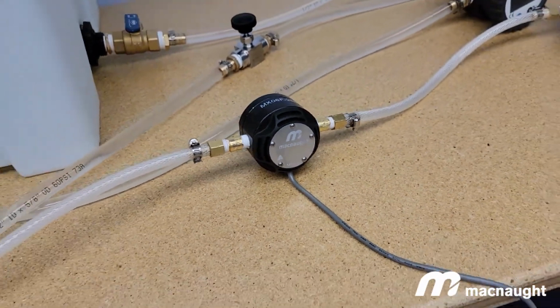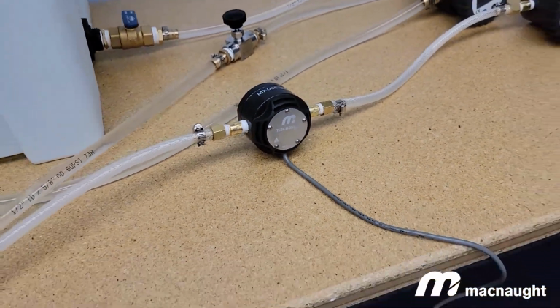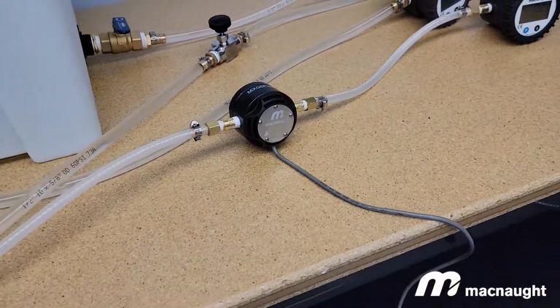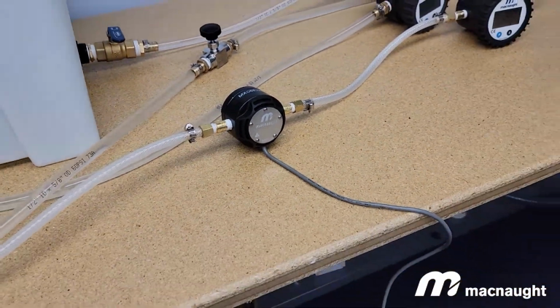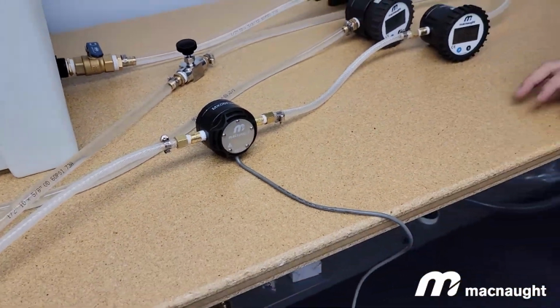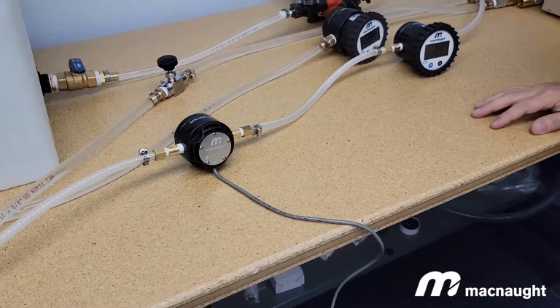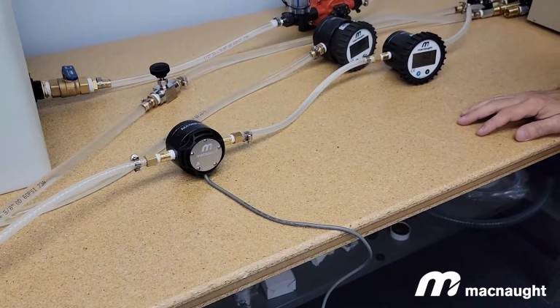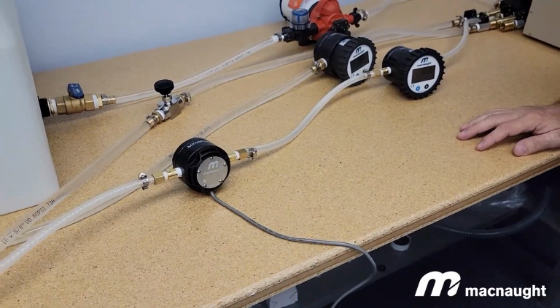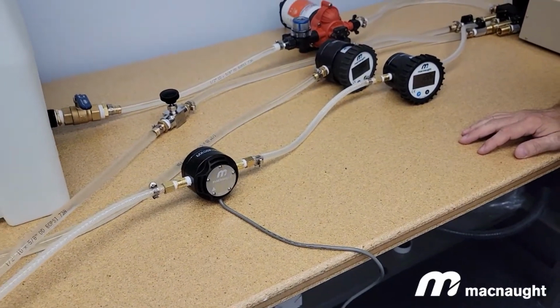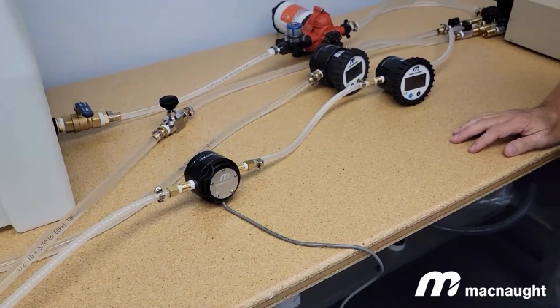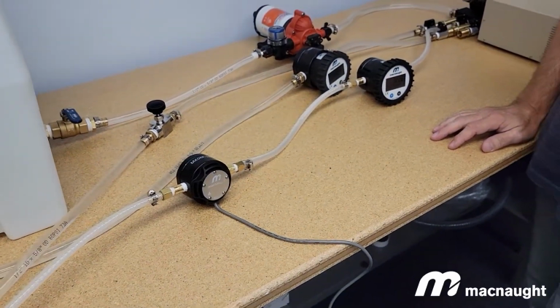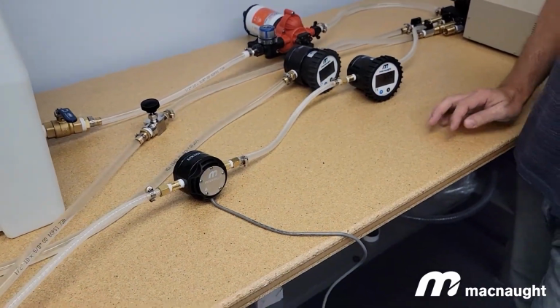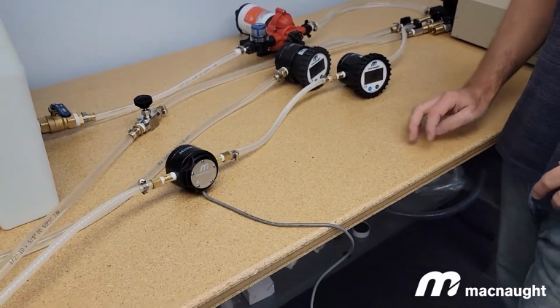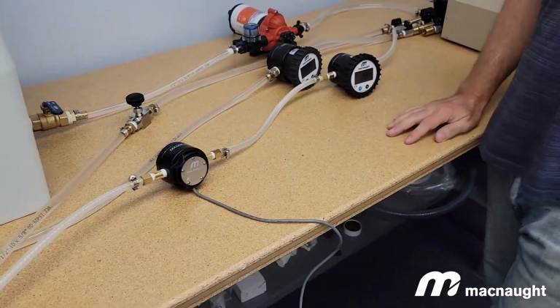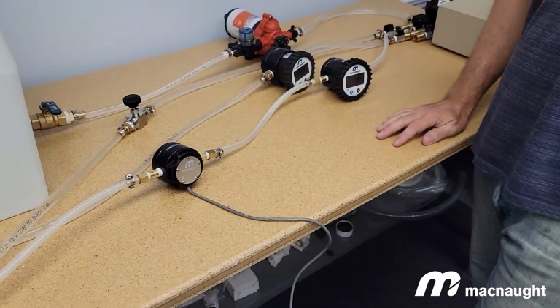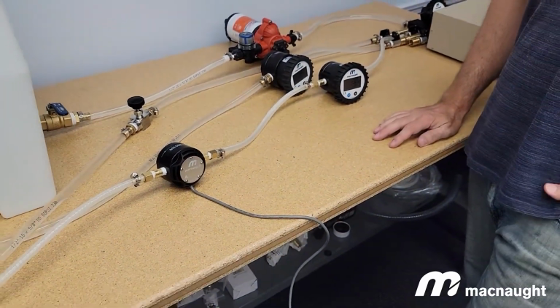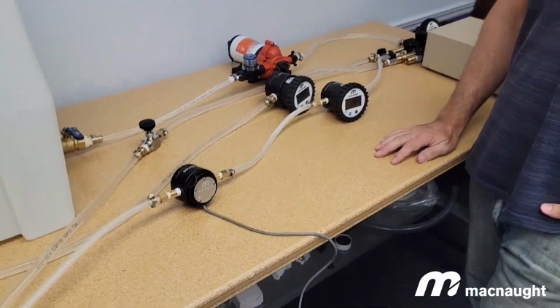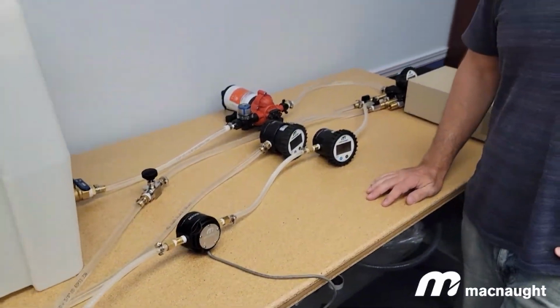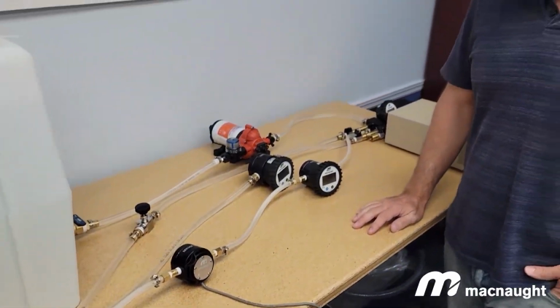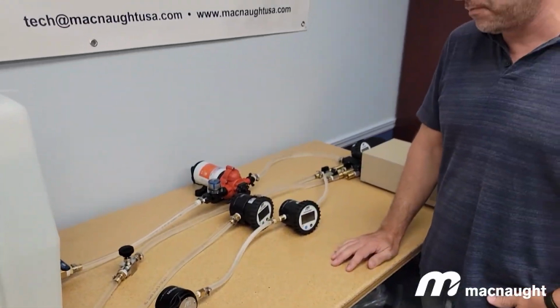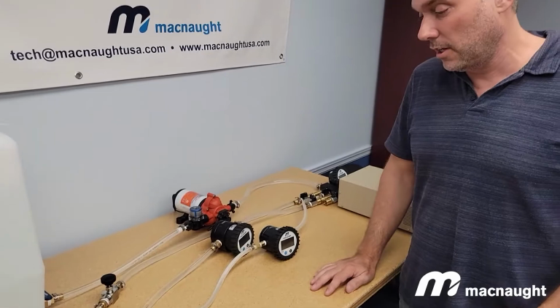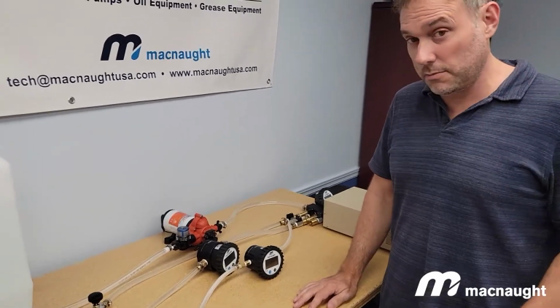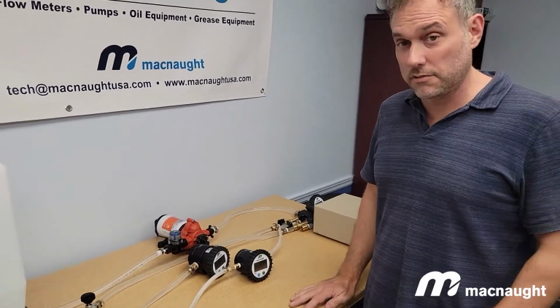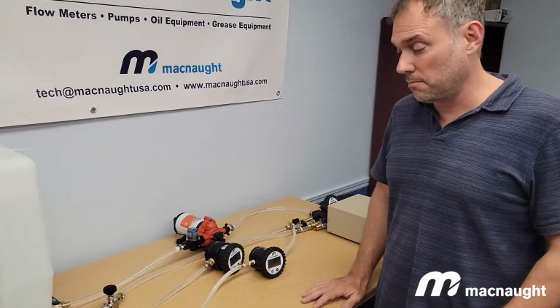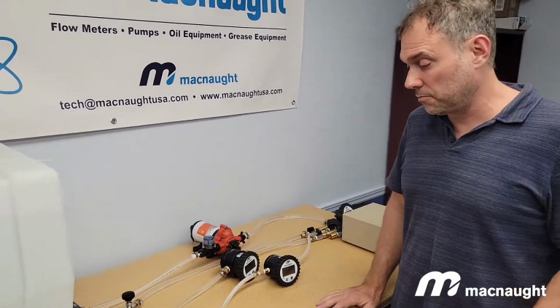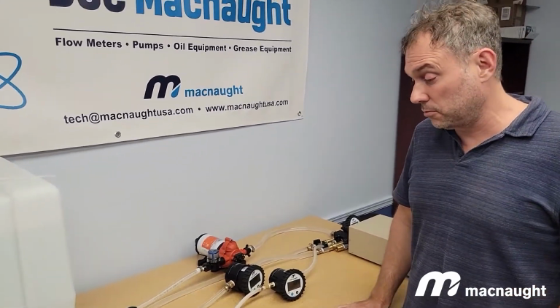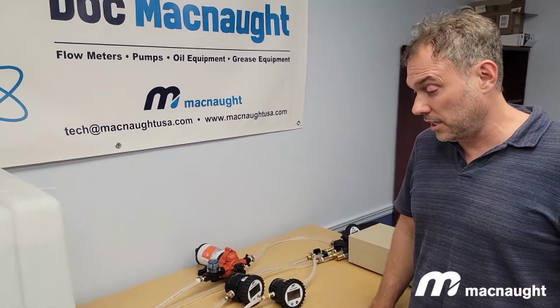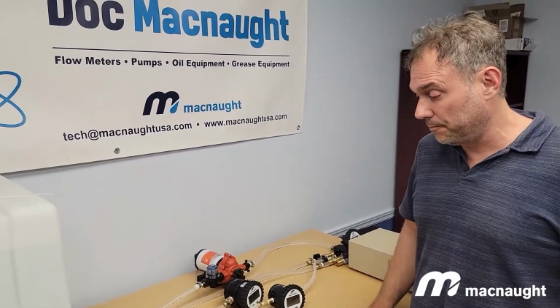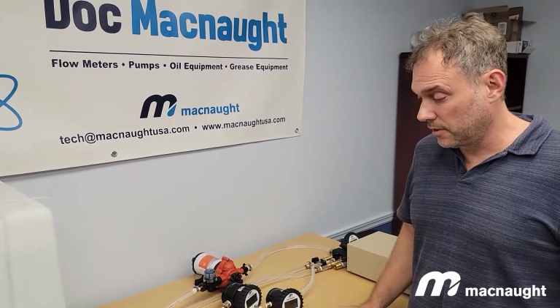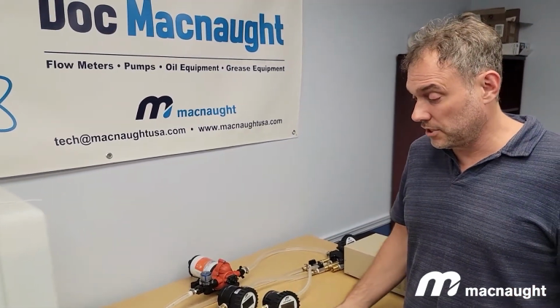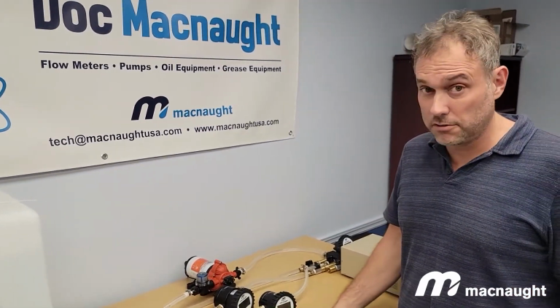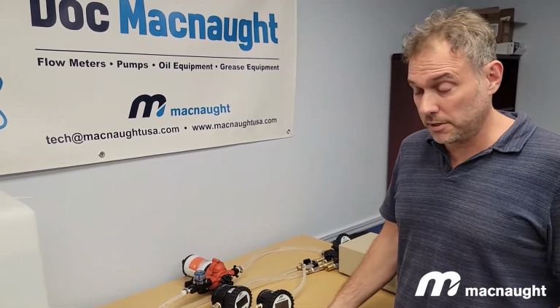Hello, this is Doc McNaught. This is the first in several instructional videos on the MX series flow meters. We're going to be covering some basic principles today of a standard flow meter.